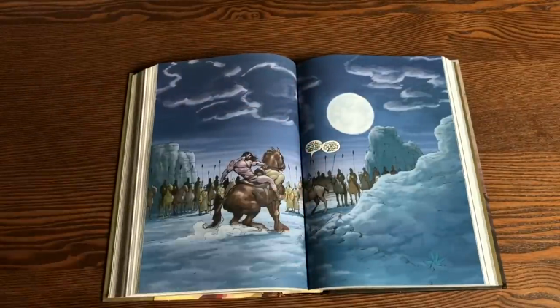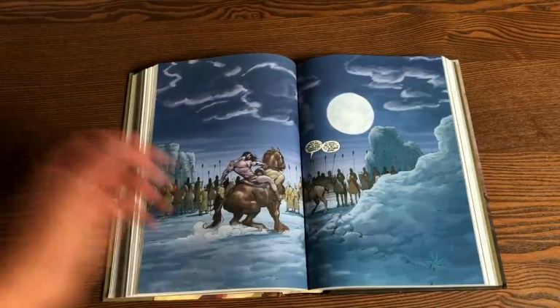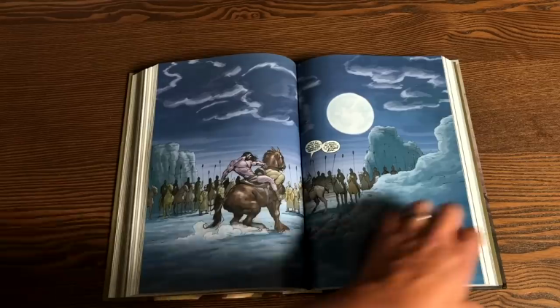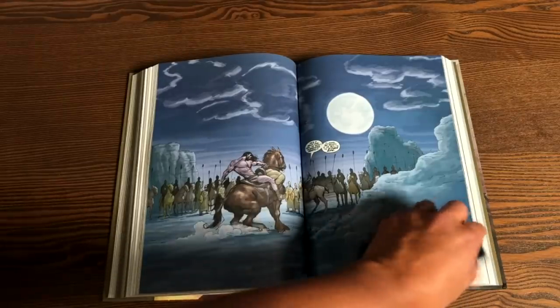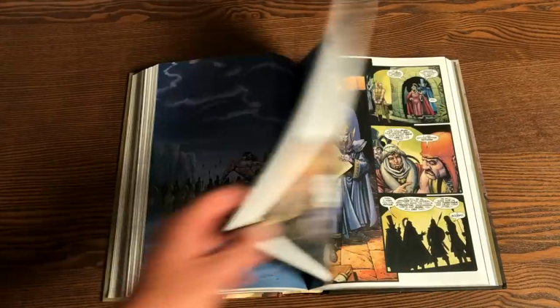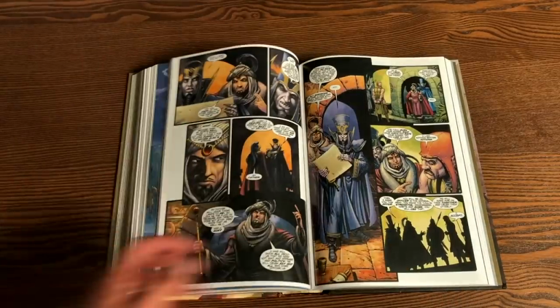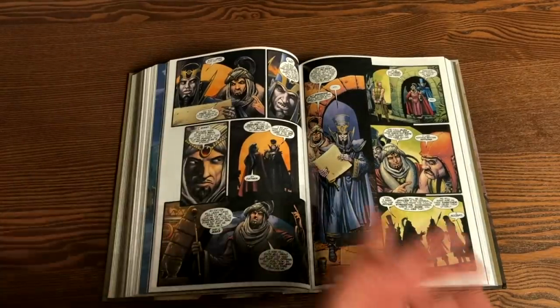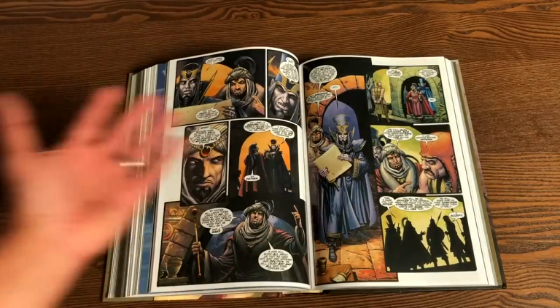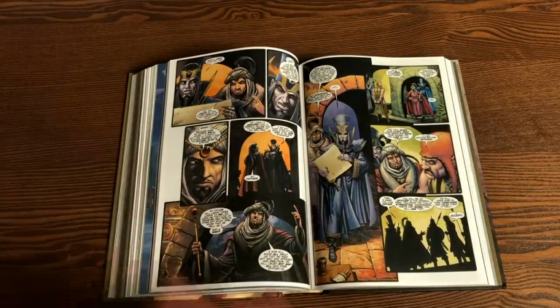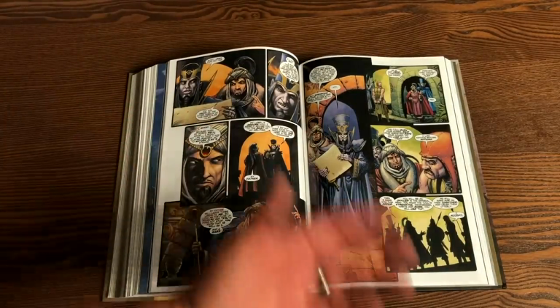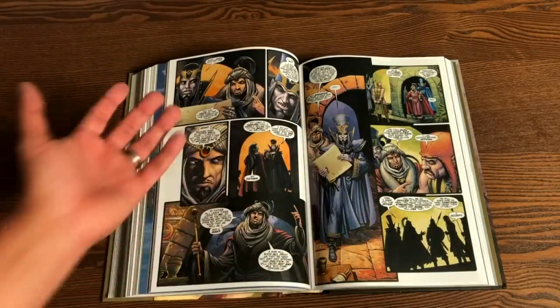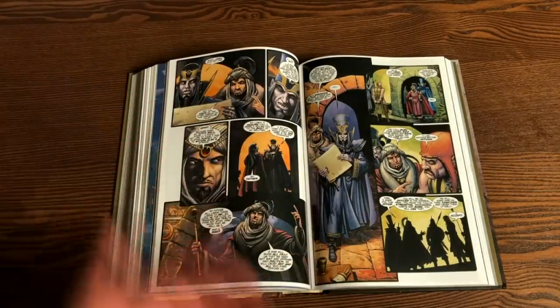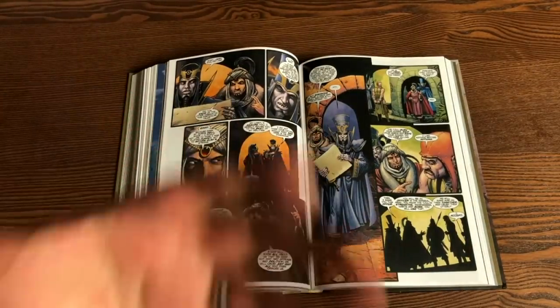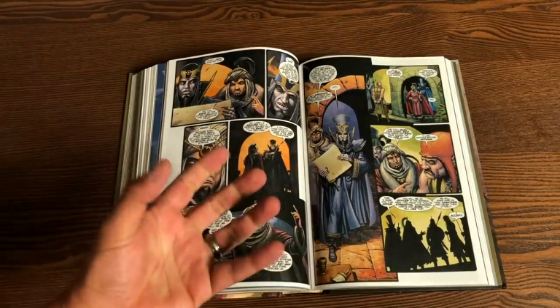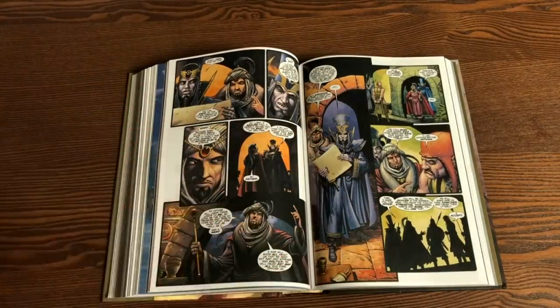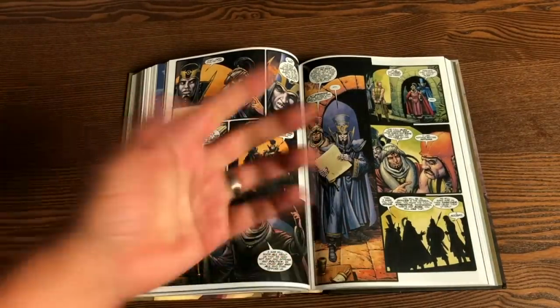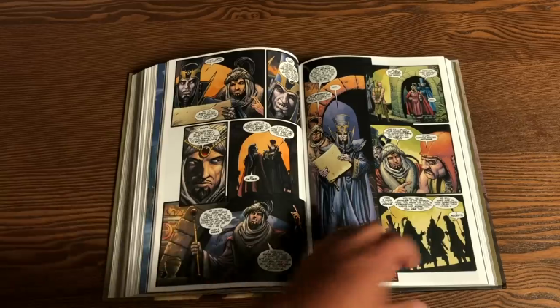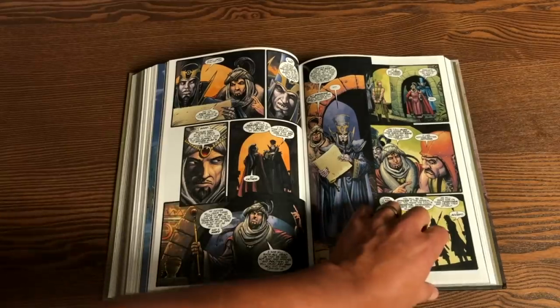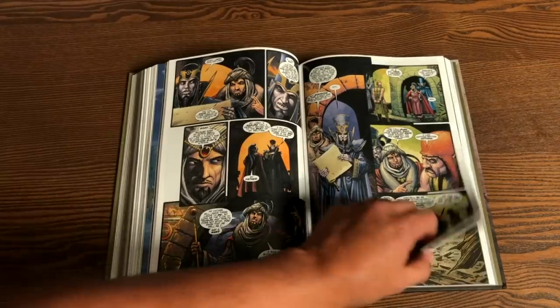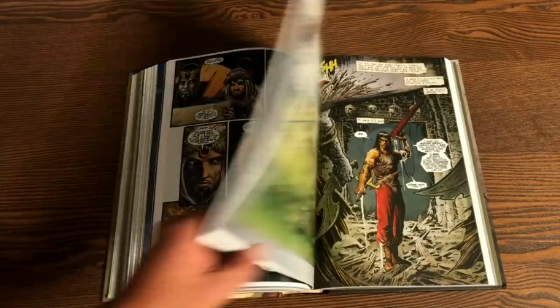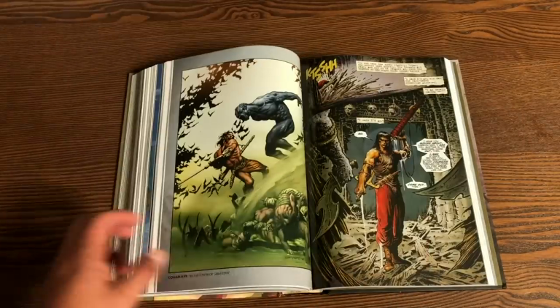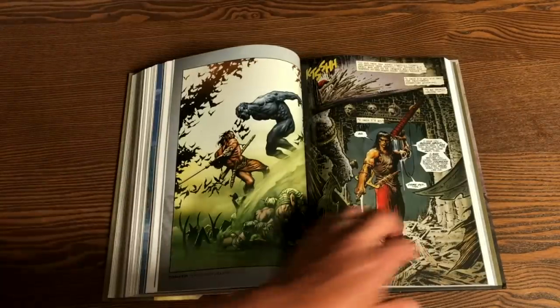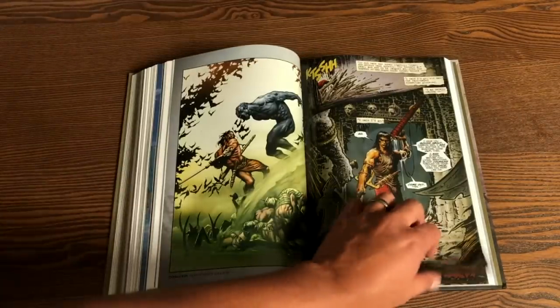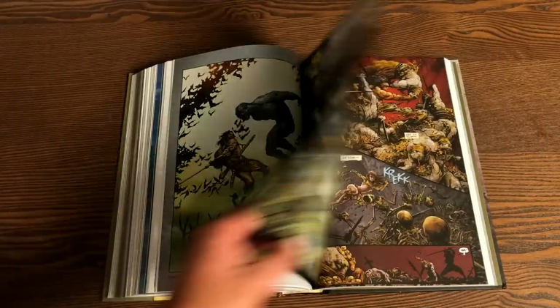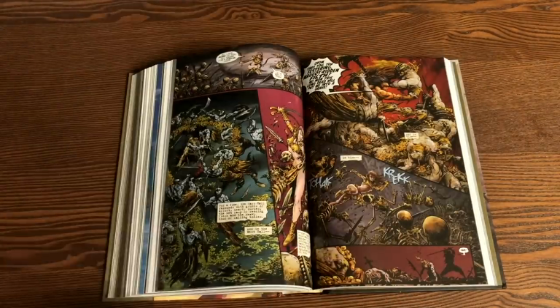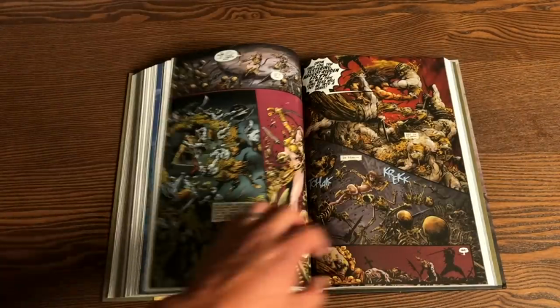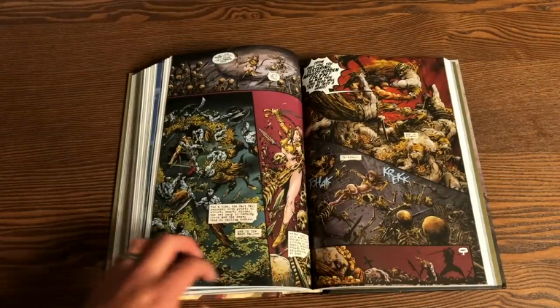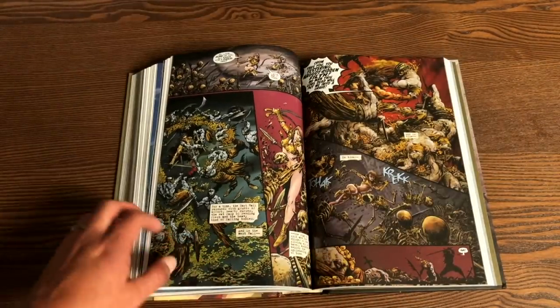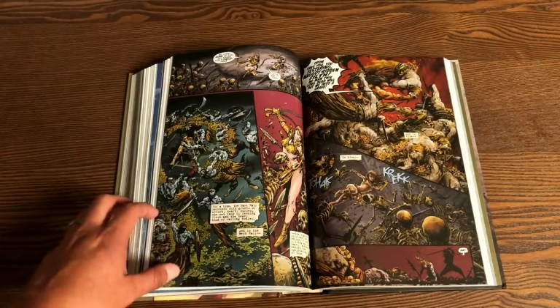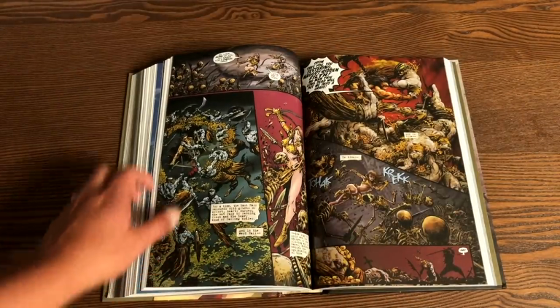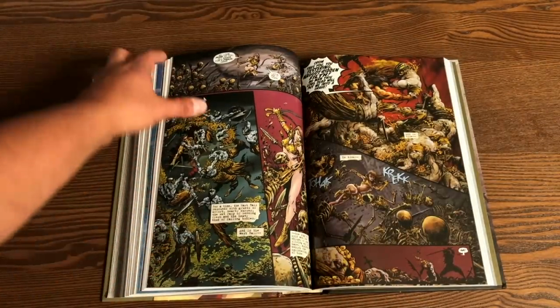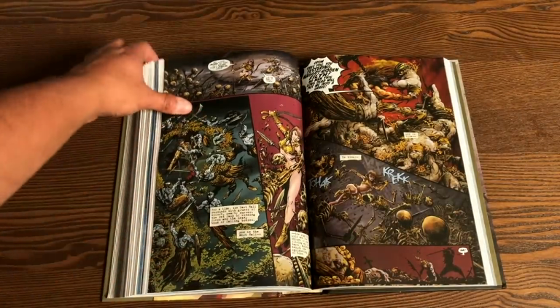I did want to point that out. The book is gorgeous, and if you've not read this you owe it to yourself to read it. If you're a fan of the original Marvel Years and have not read this new retelling of Conan, I'd love to know what you think.